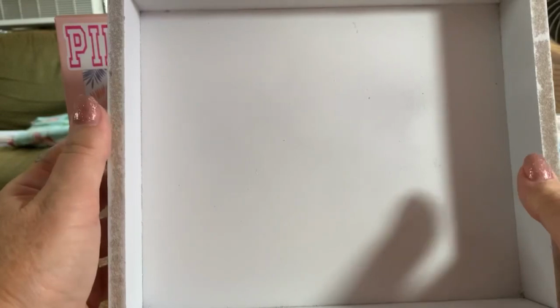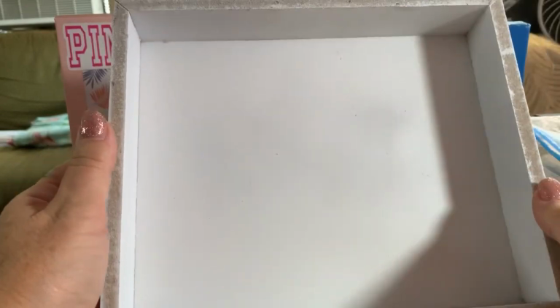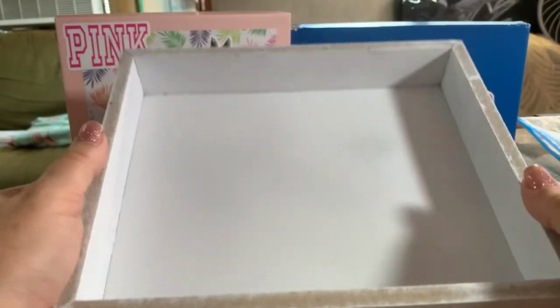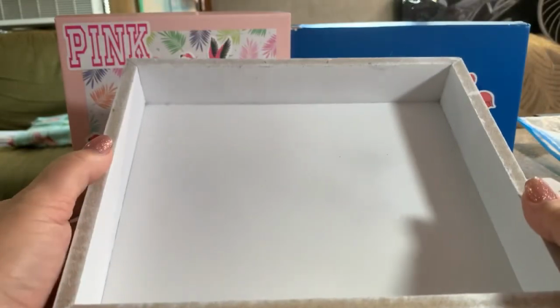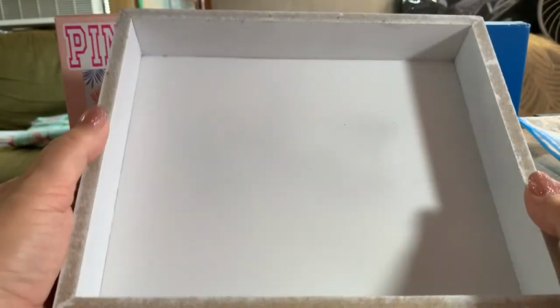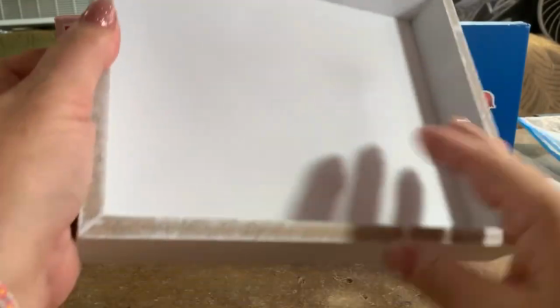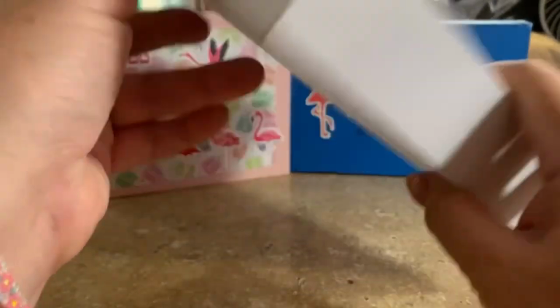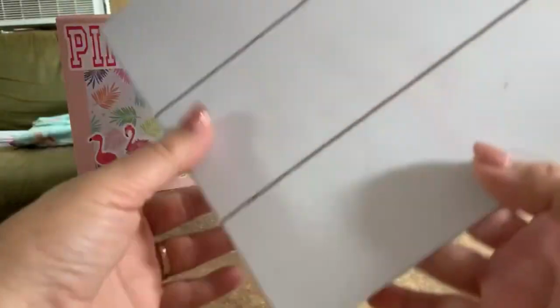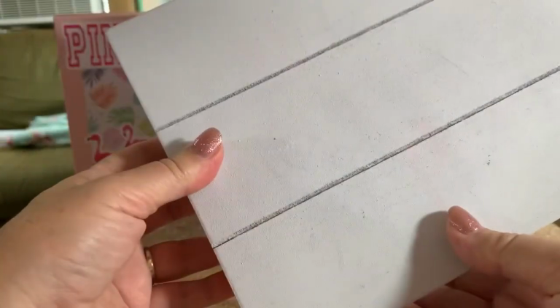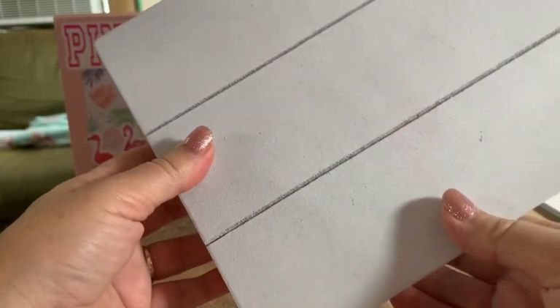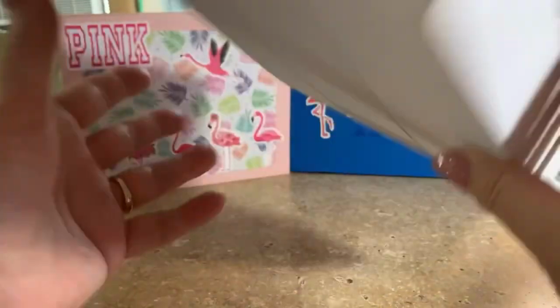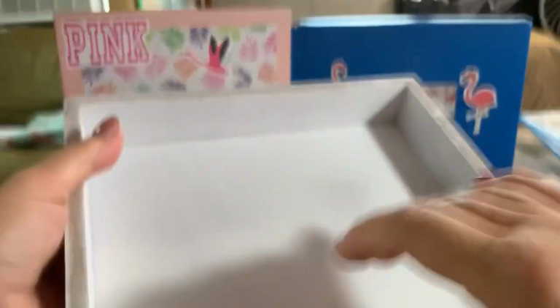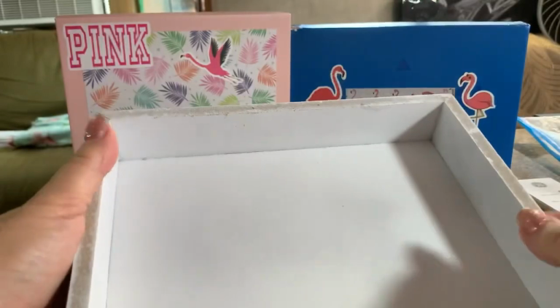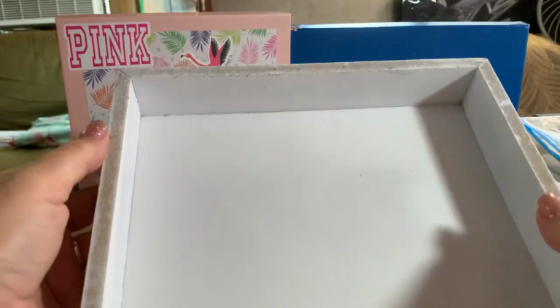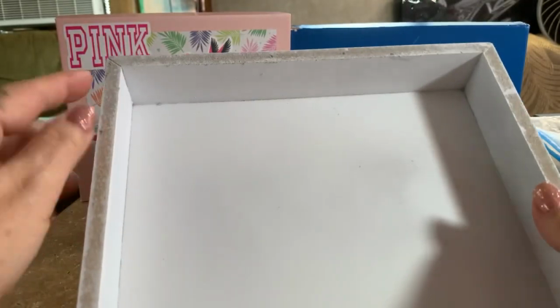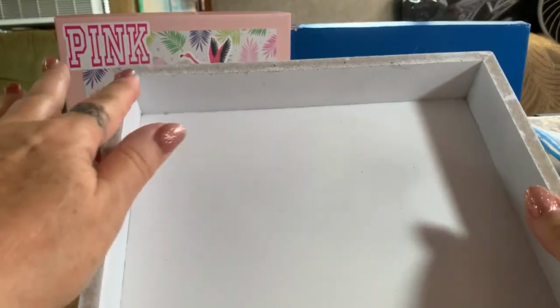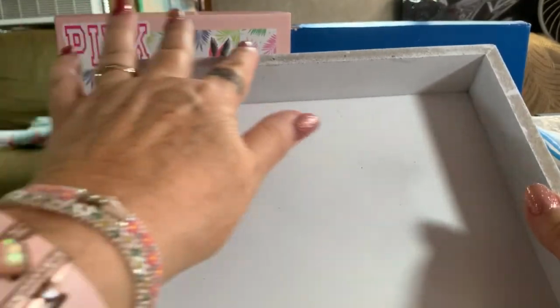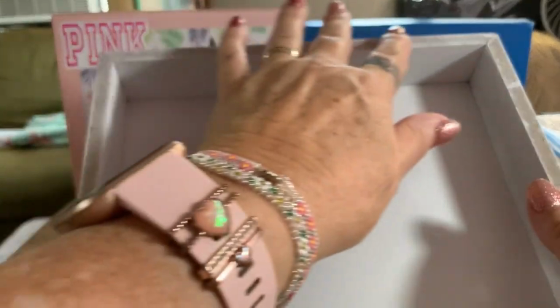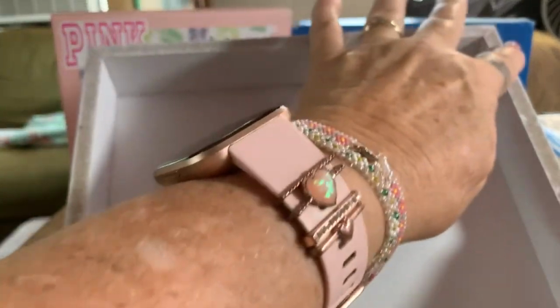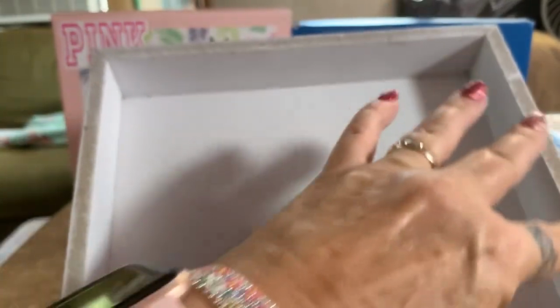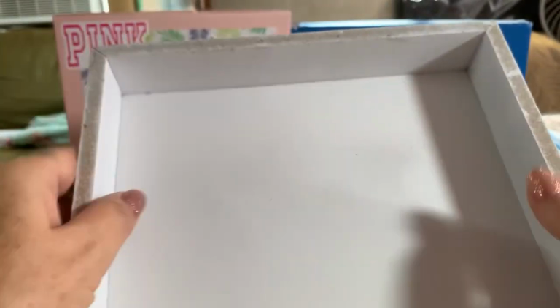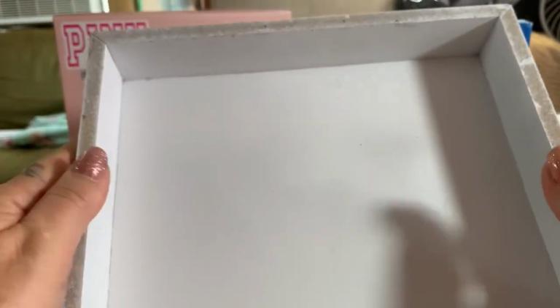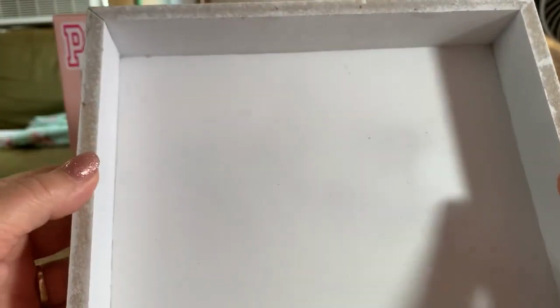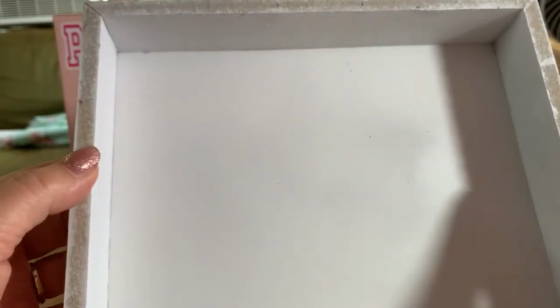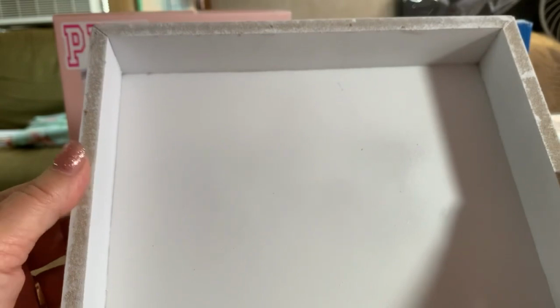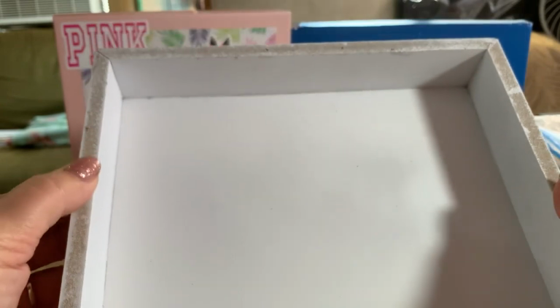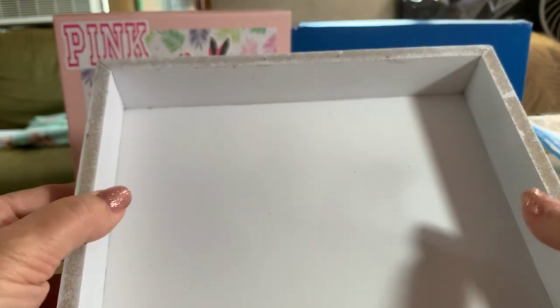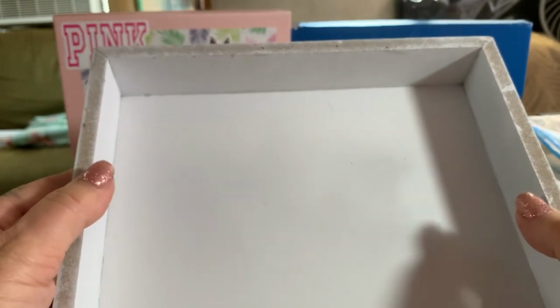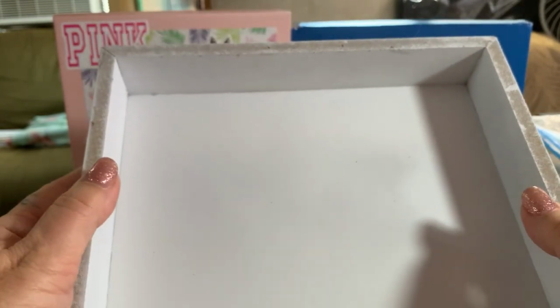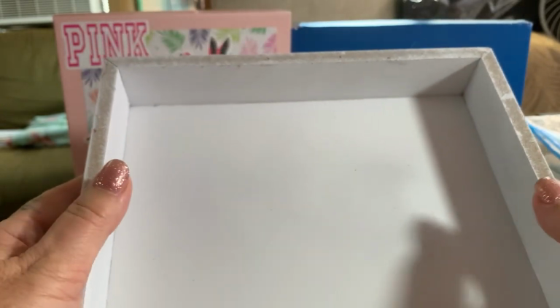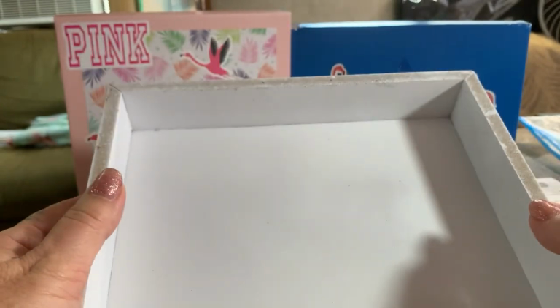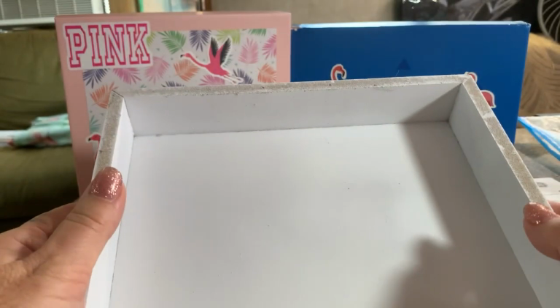A couple coats of paint and it's ready to go. Now we did have an issue here — do you see this? It would not take the paint. I put like five coats drying around there and it would not take. So we're just going to do something else with that.